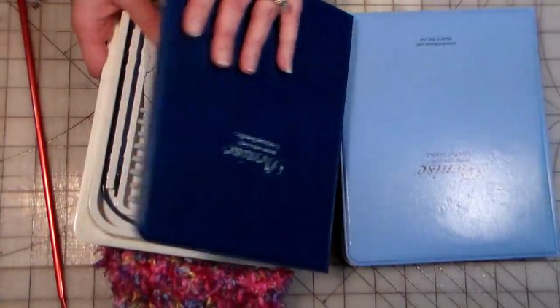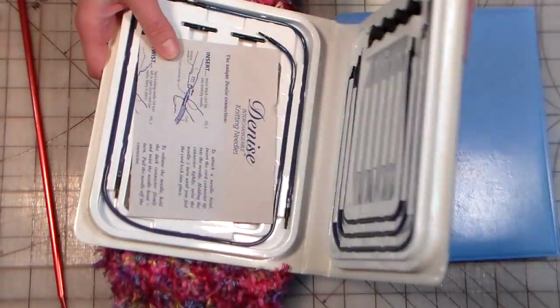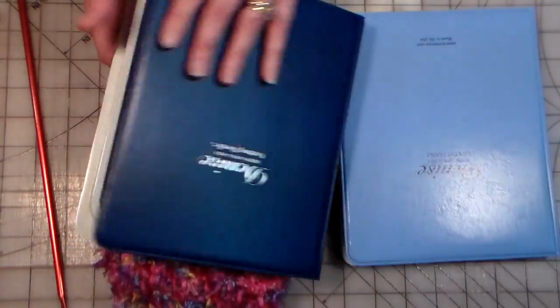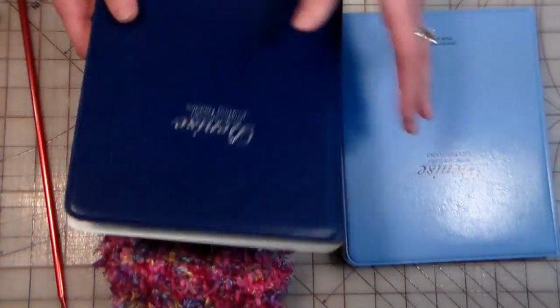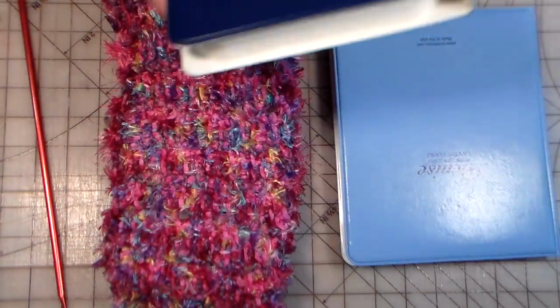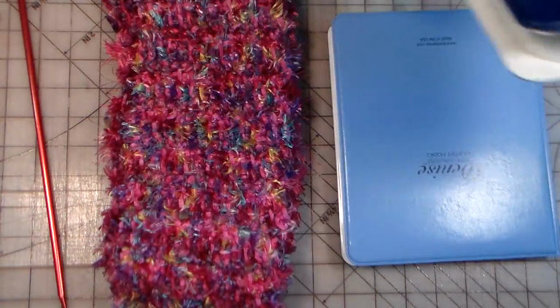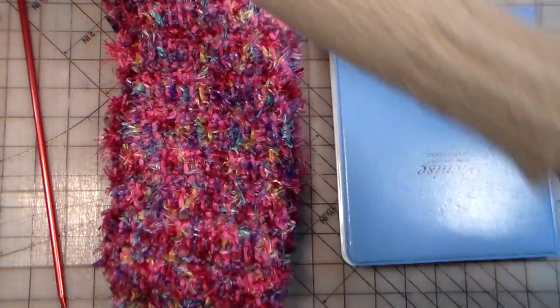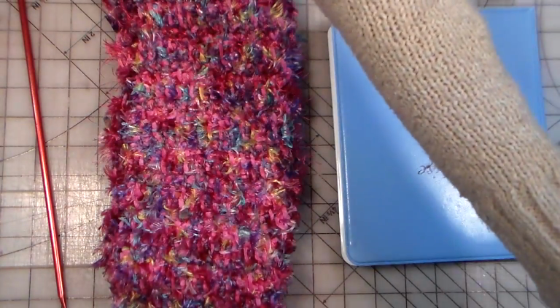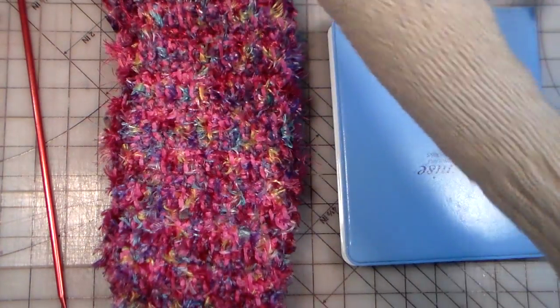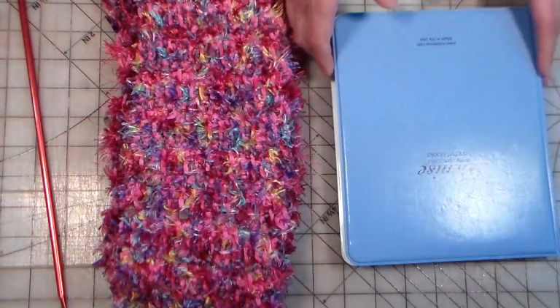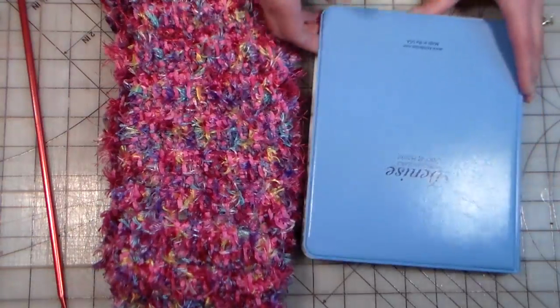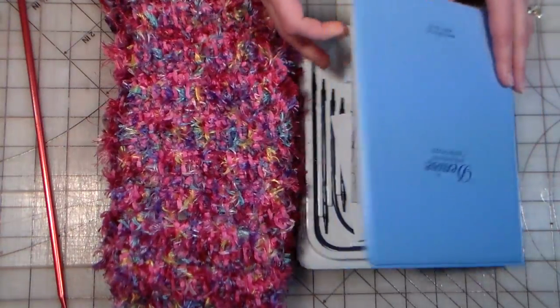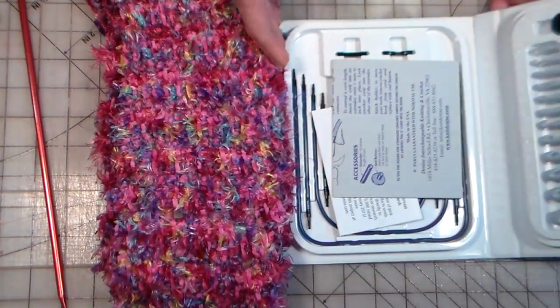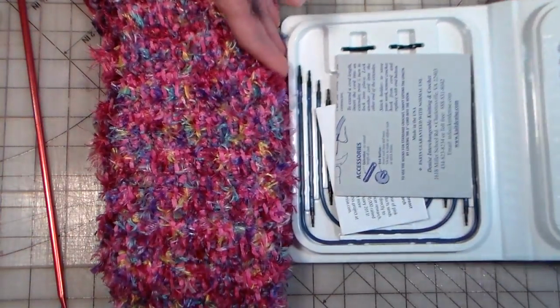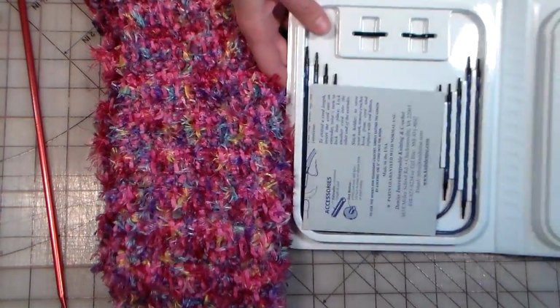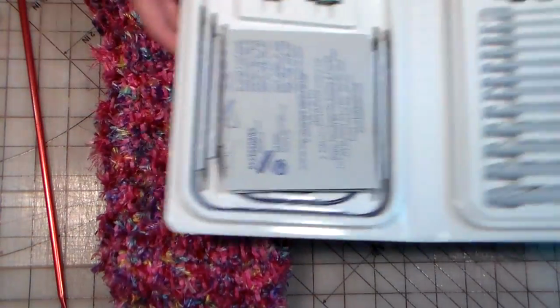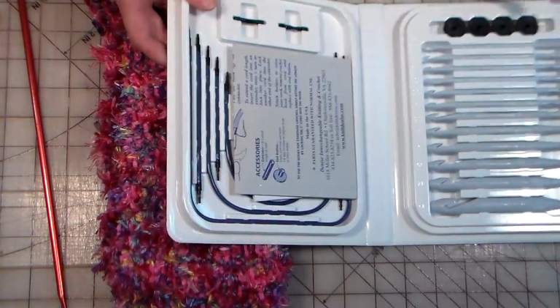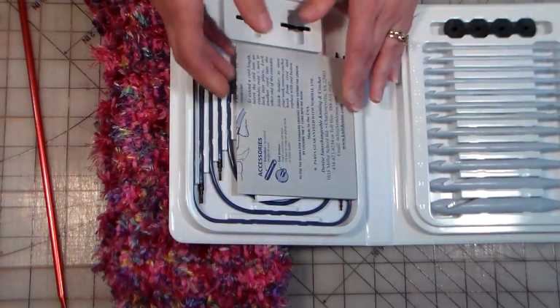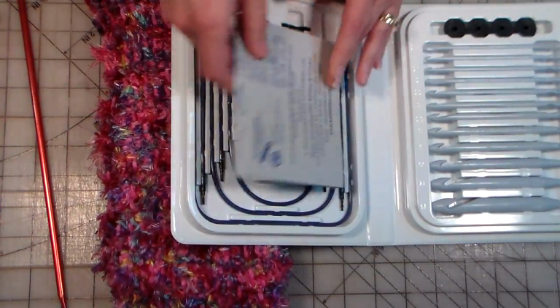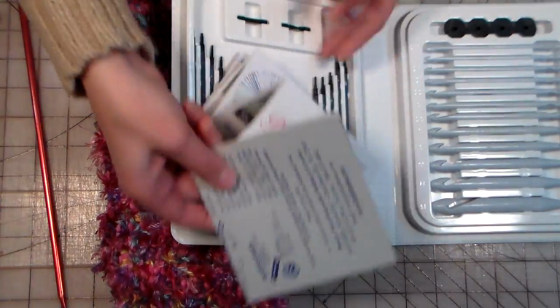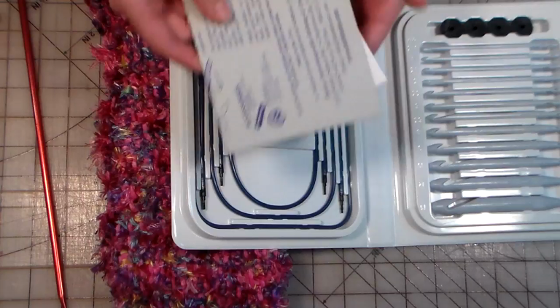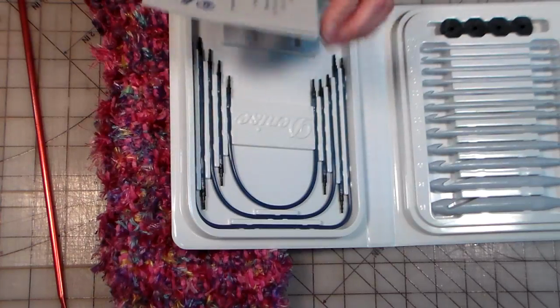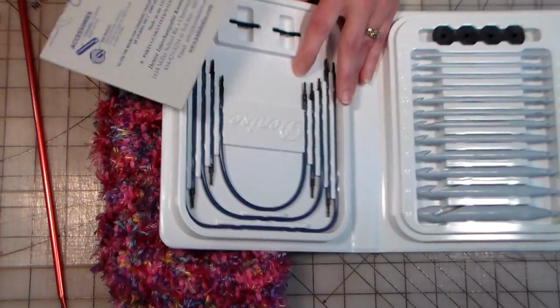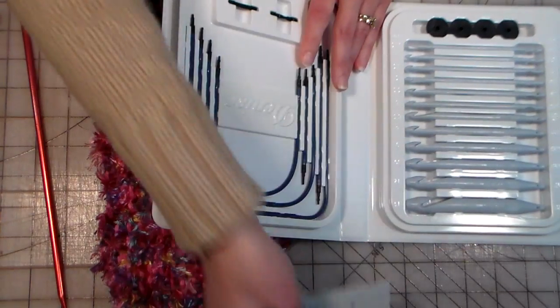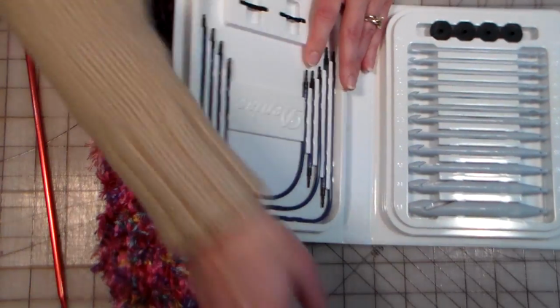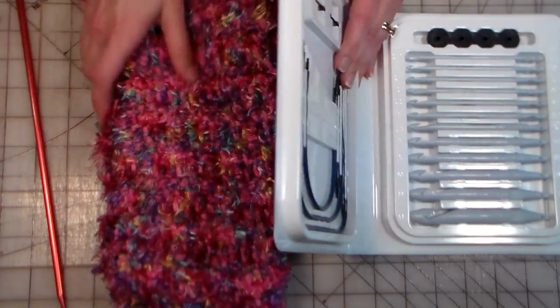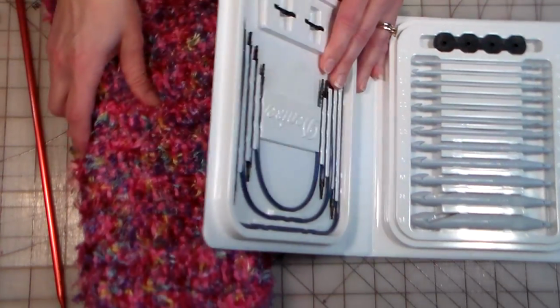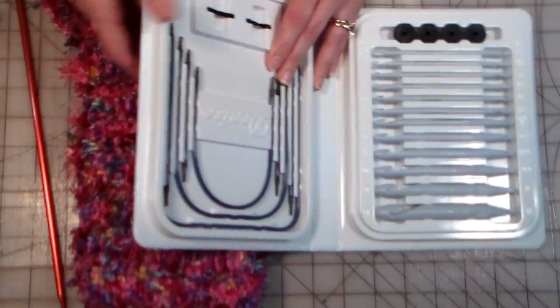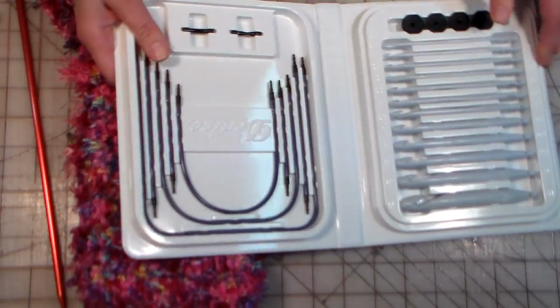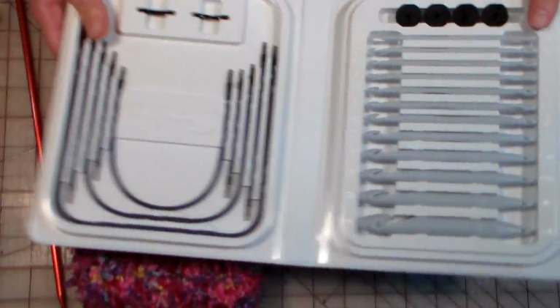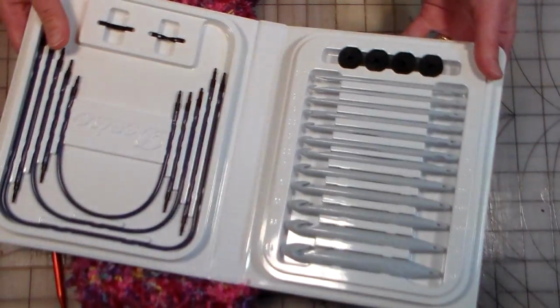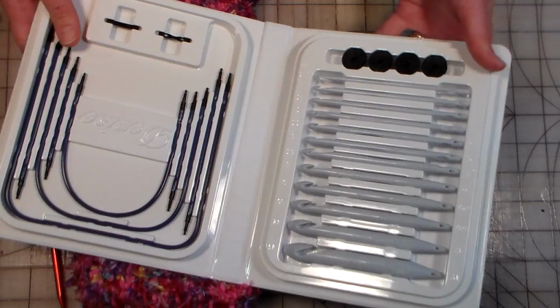Recently I went to the Denise website — I'd never been there before — and I saw they had a crochet set. I mentioned on my blog how awesome they looked and how I was going to ask for them for Christmas, and they sent me a set. So I'm very thankful for that and this is what they sent me.